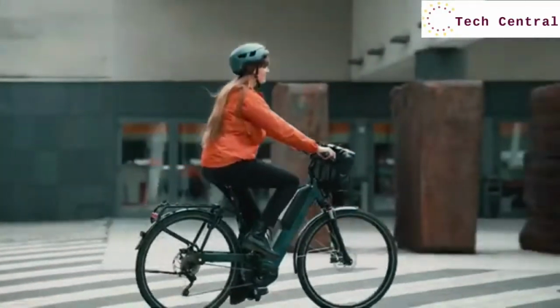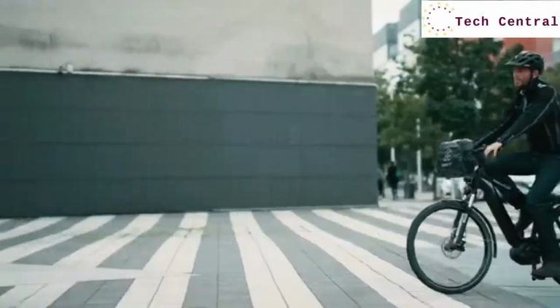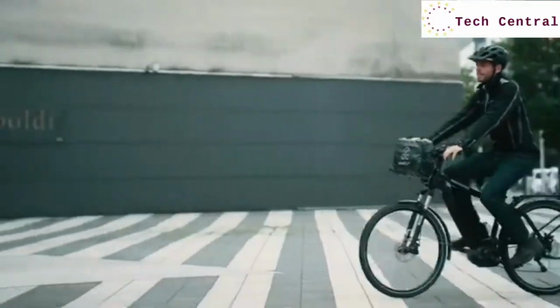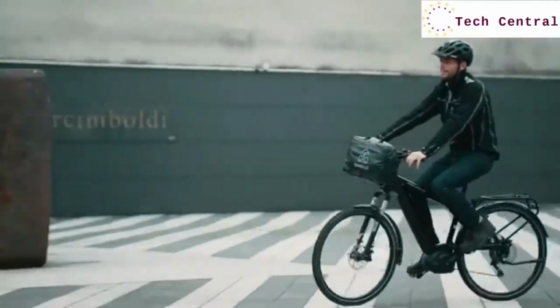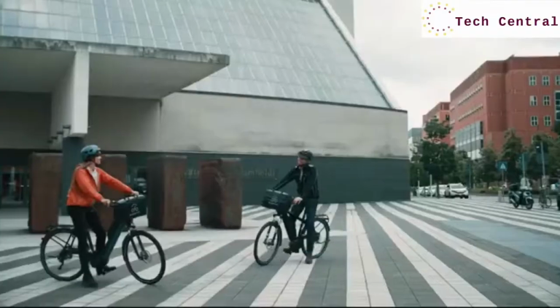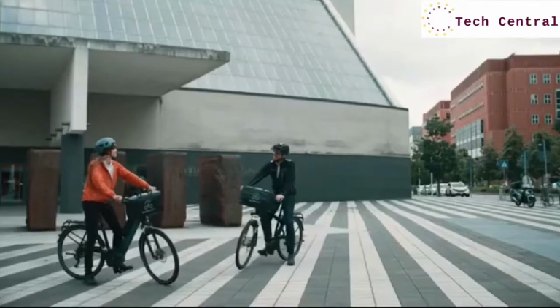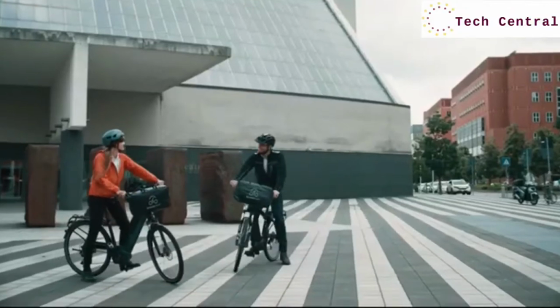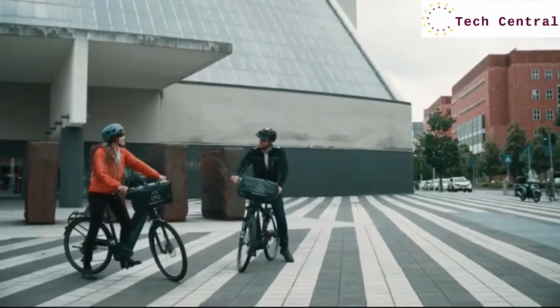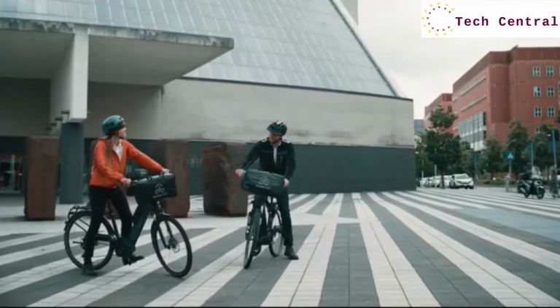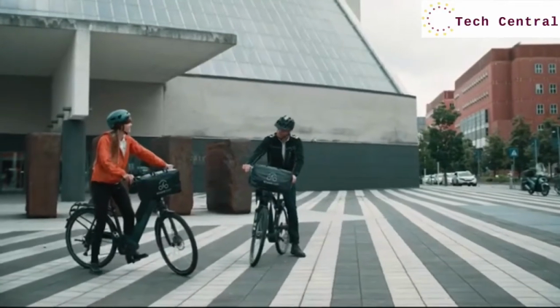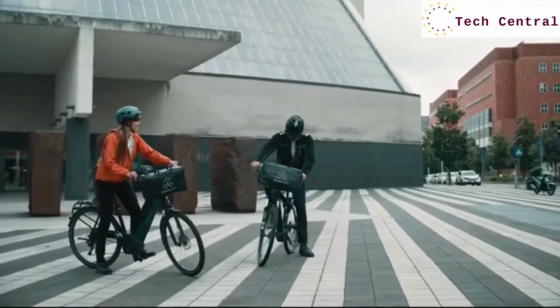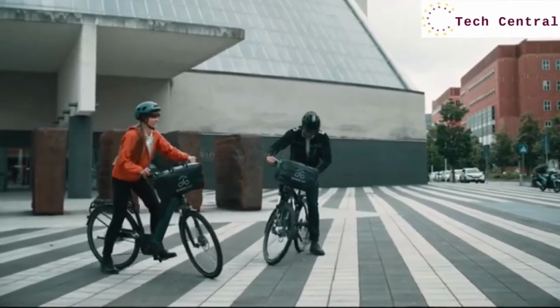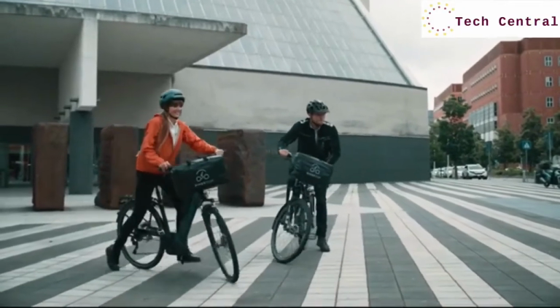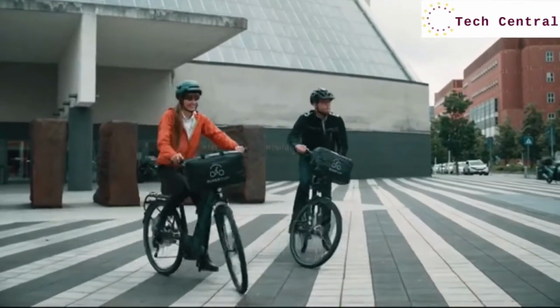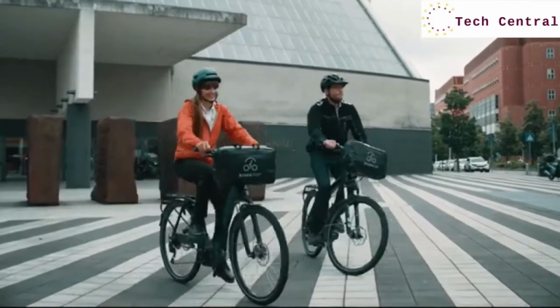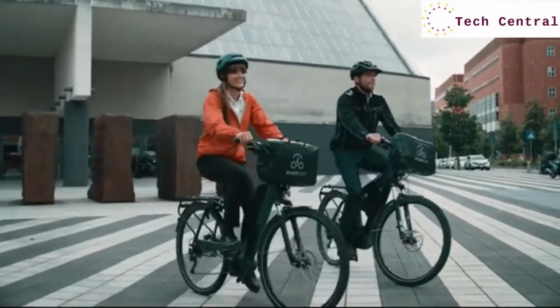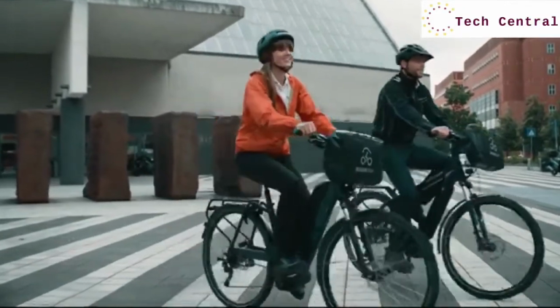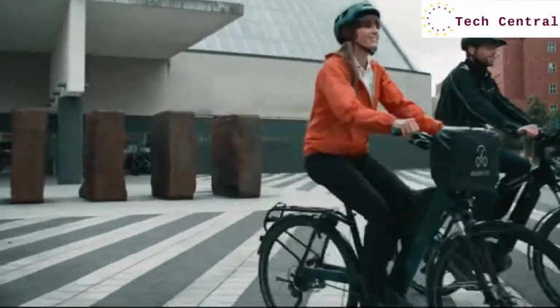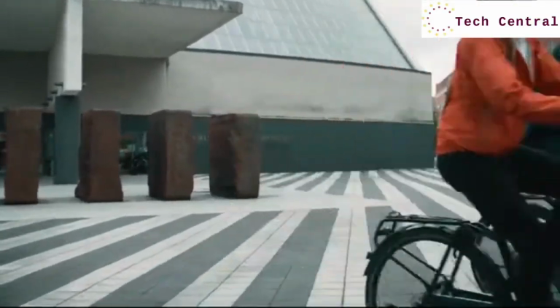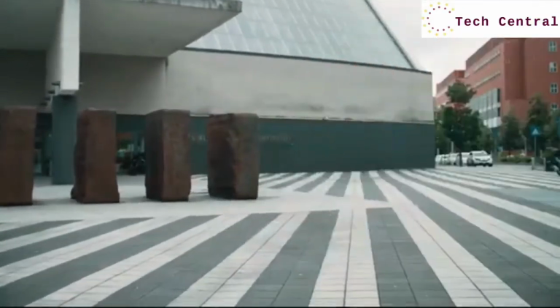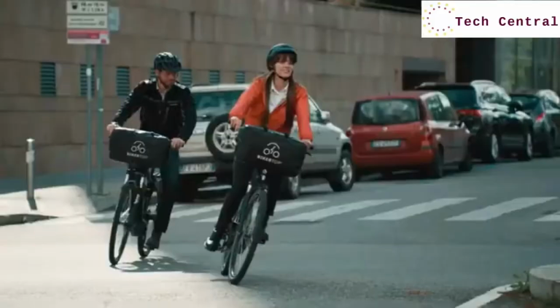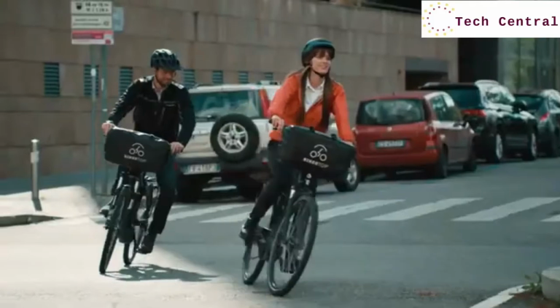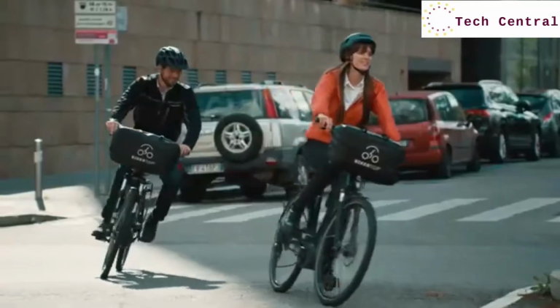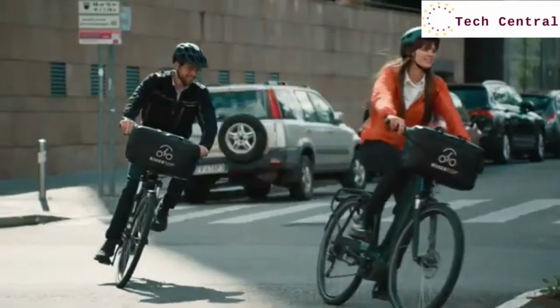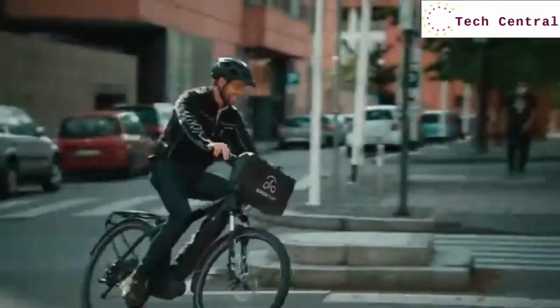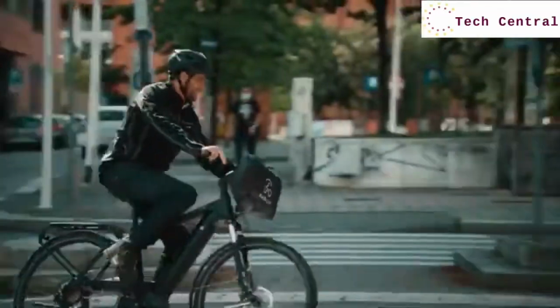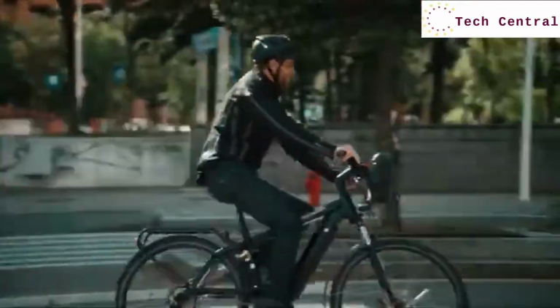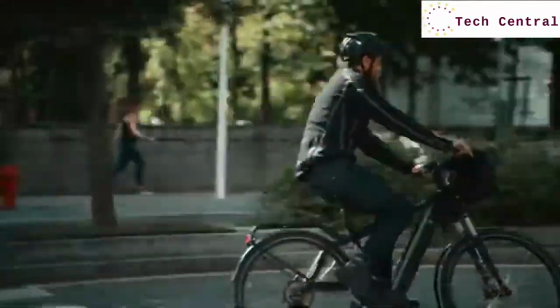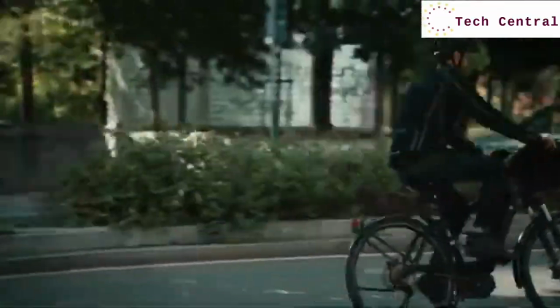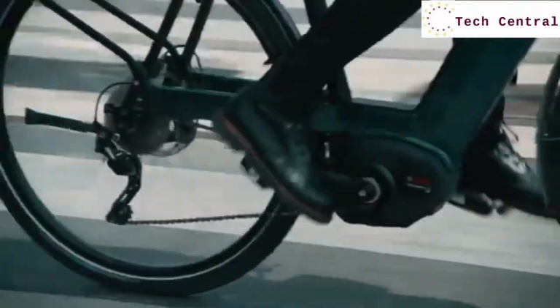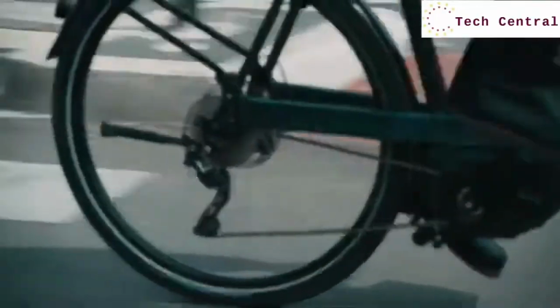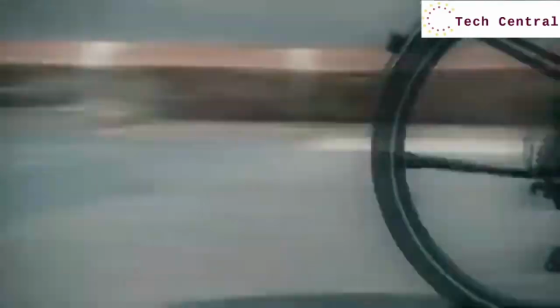Our solution is the perfect match for urban mobility, protecting commuters and city riders from rain, and providing clear visibility and safety in harsh weather.